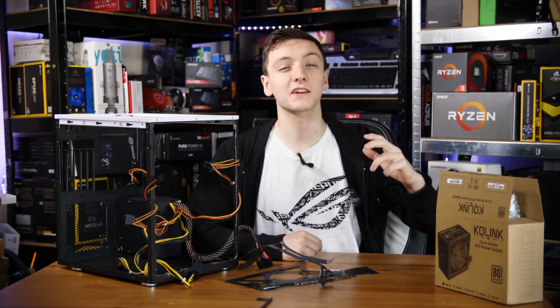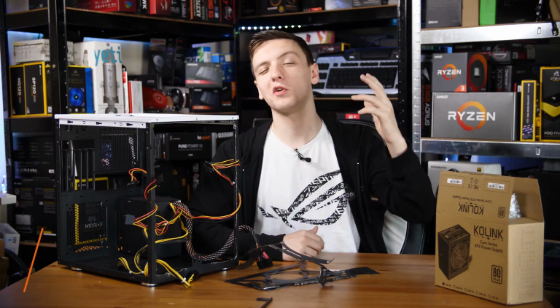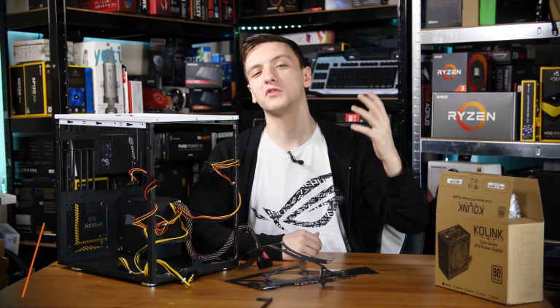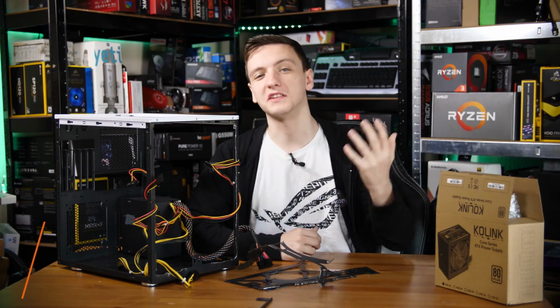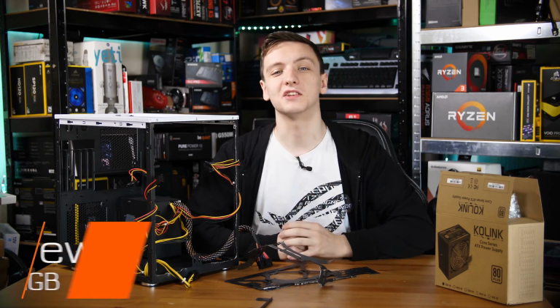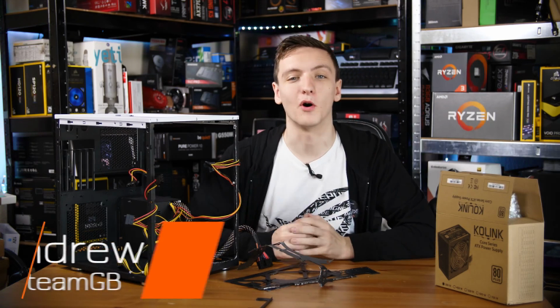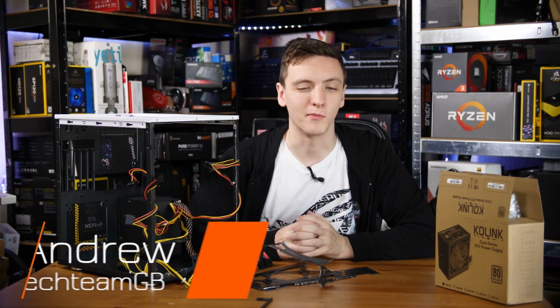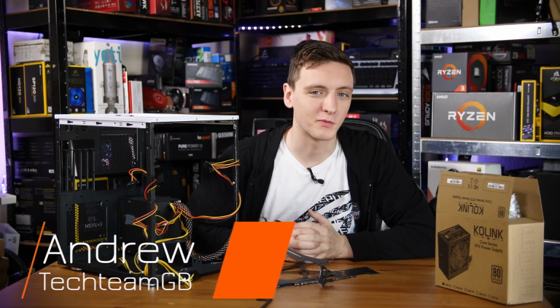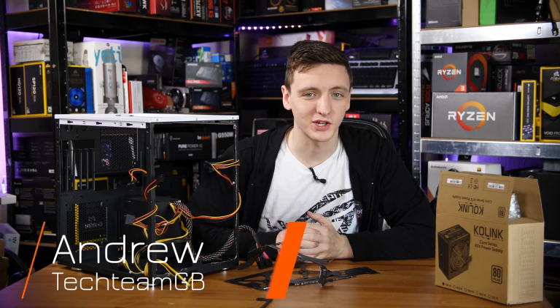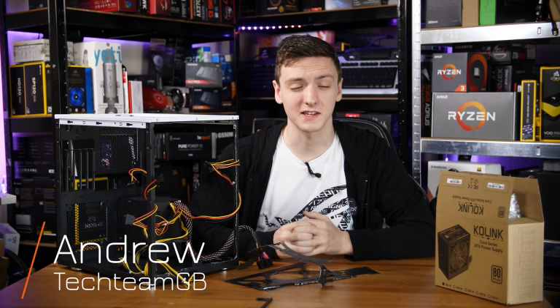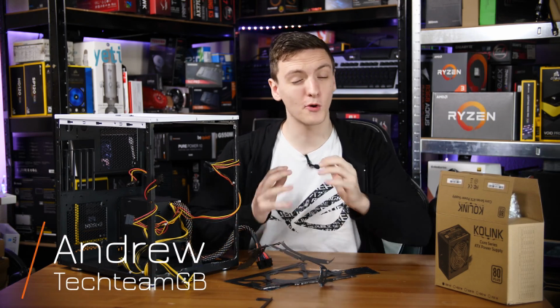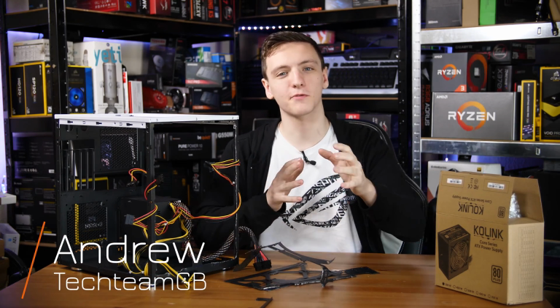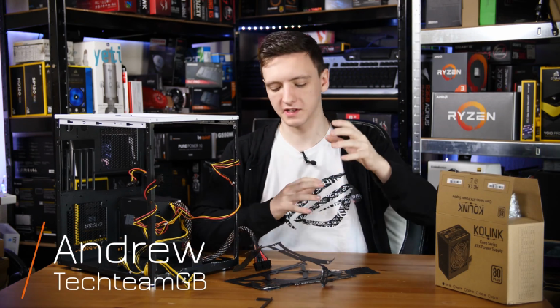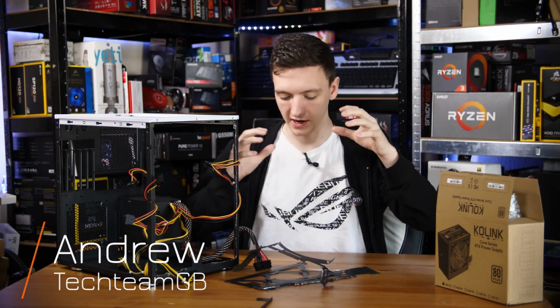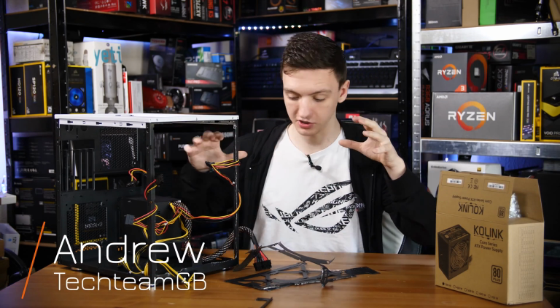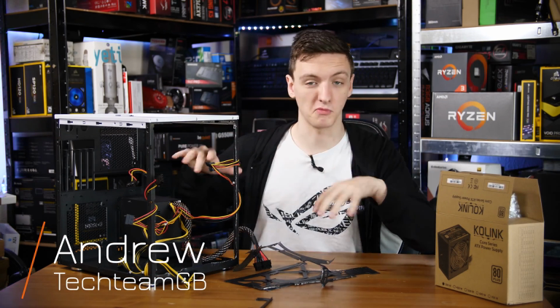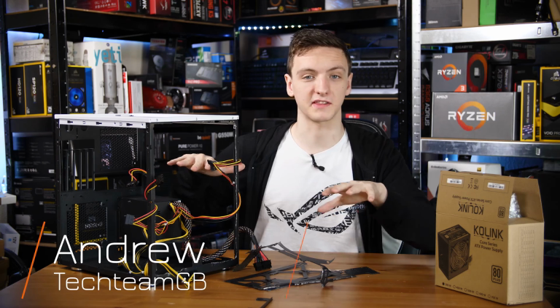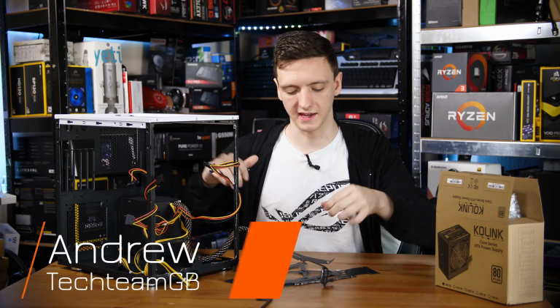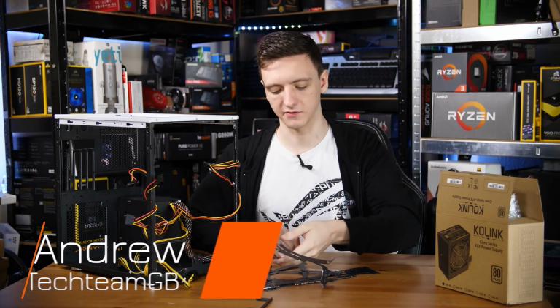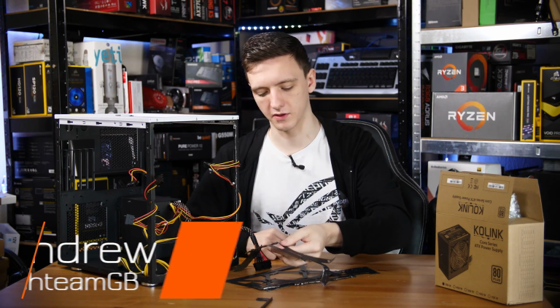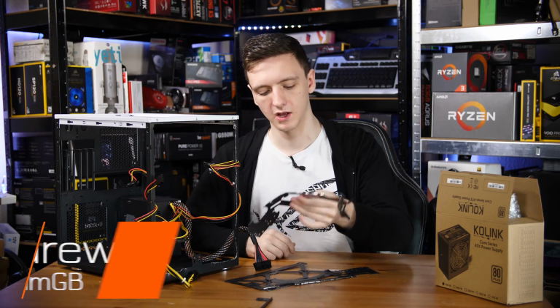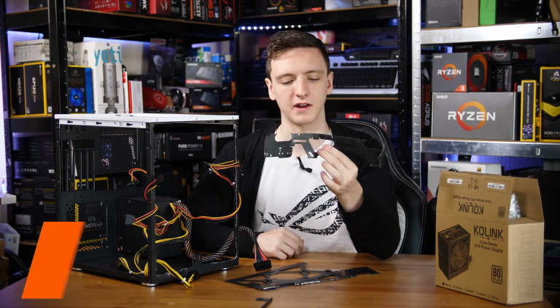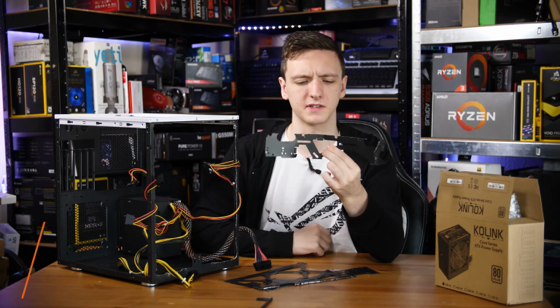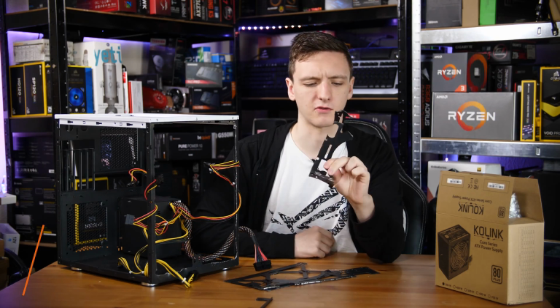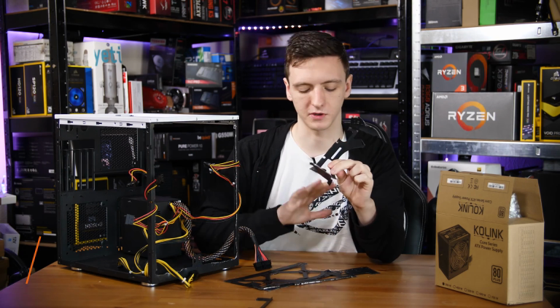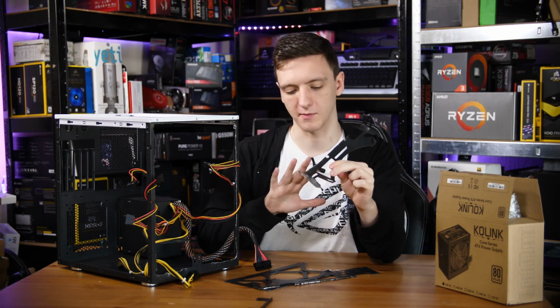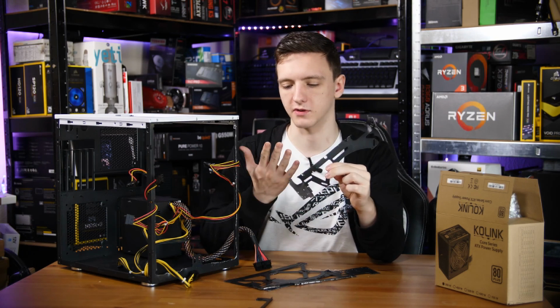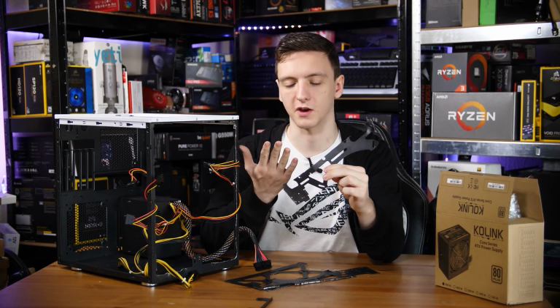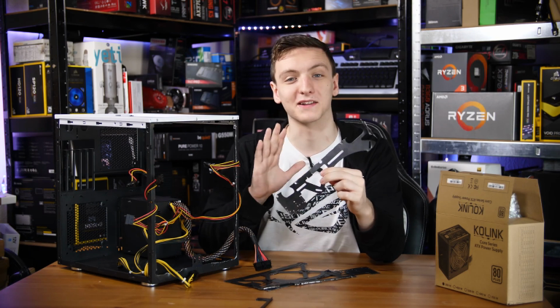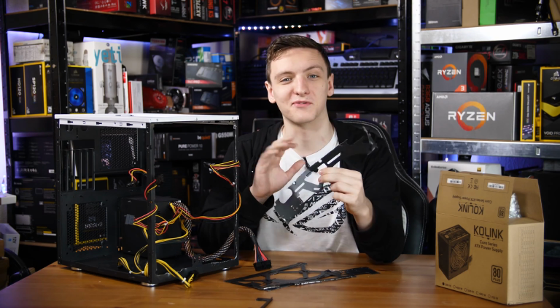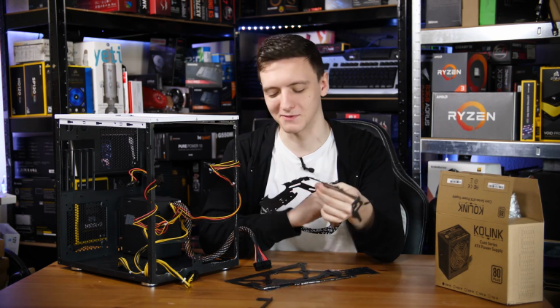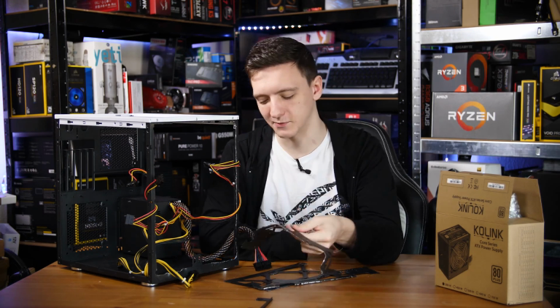Hi guys and welcome to the SiegeBomb mod project. I'm mostly focusing on actually just modding the case with random bits of incredibly sharp metal that I've cut my hands on far too many times.